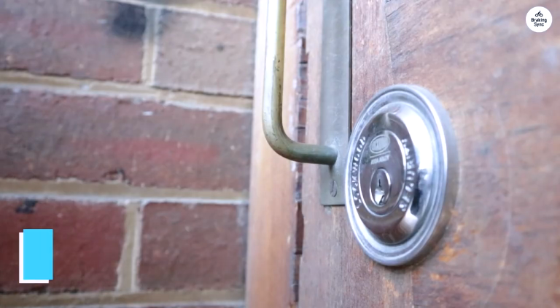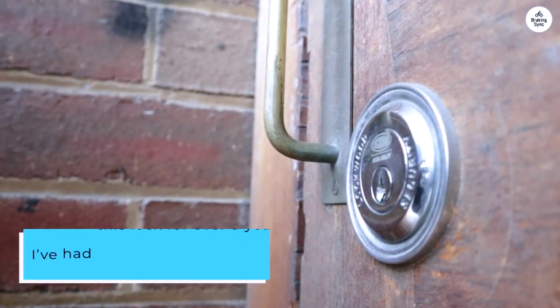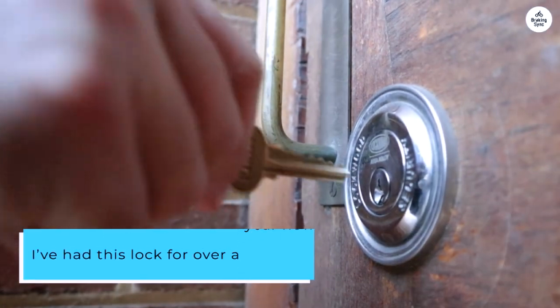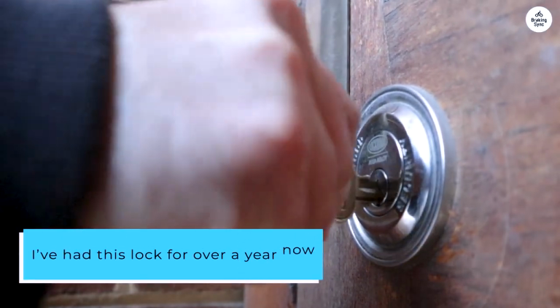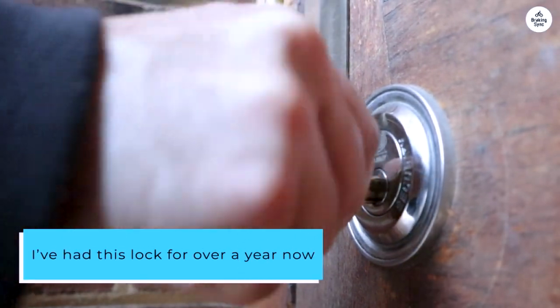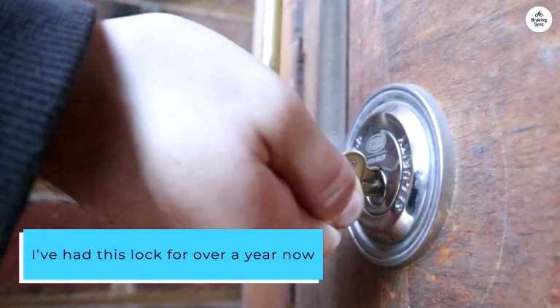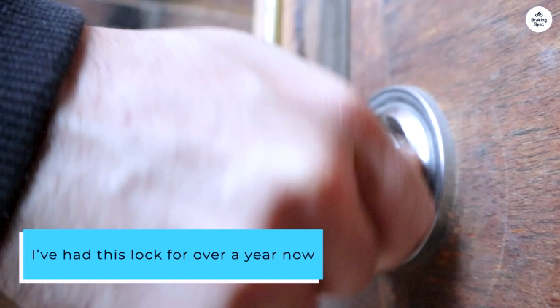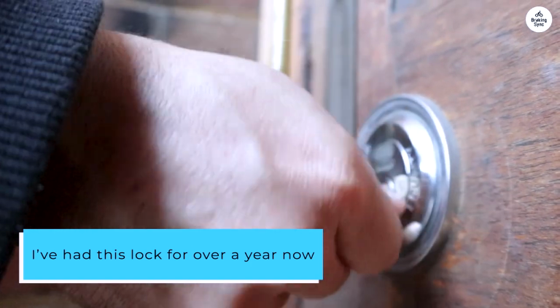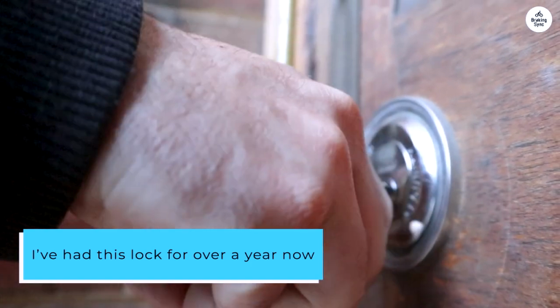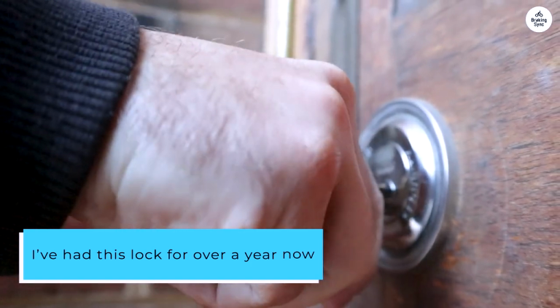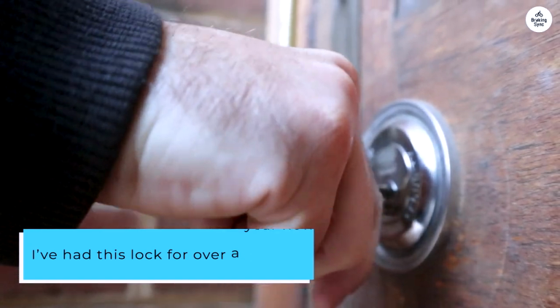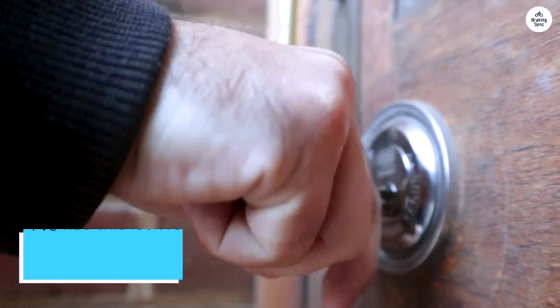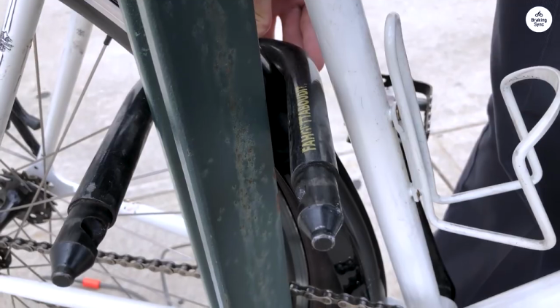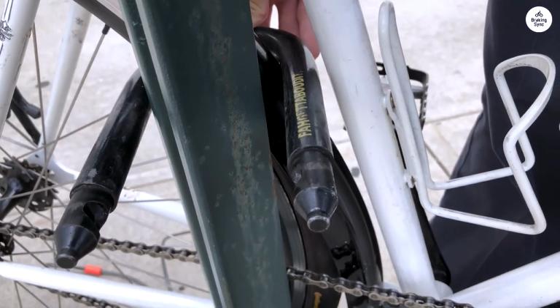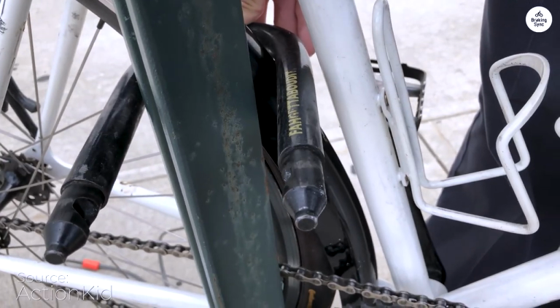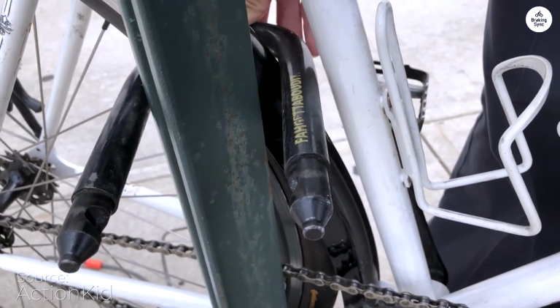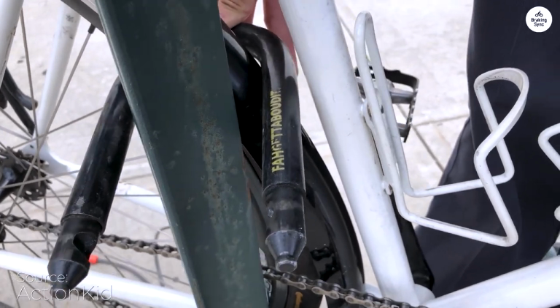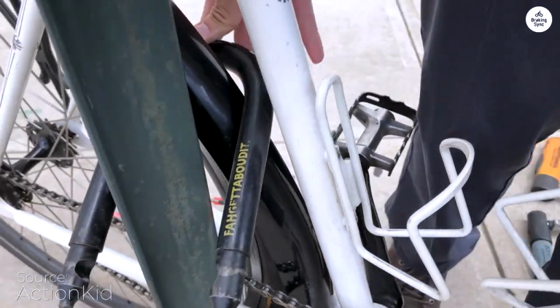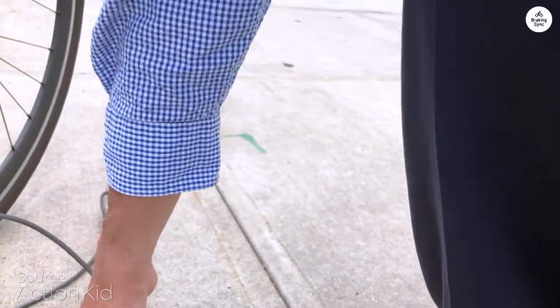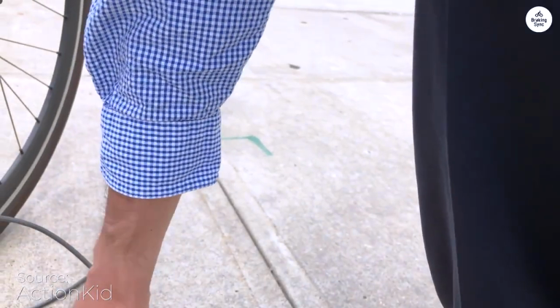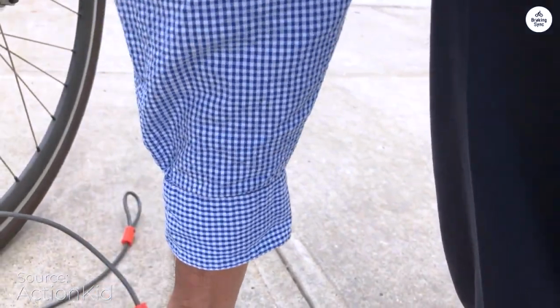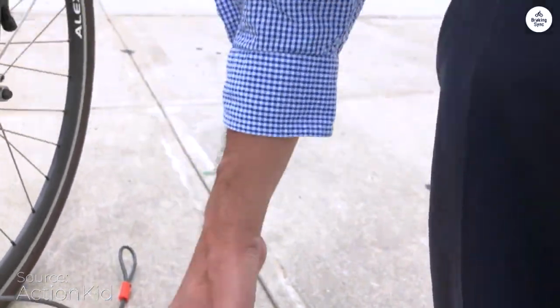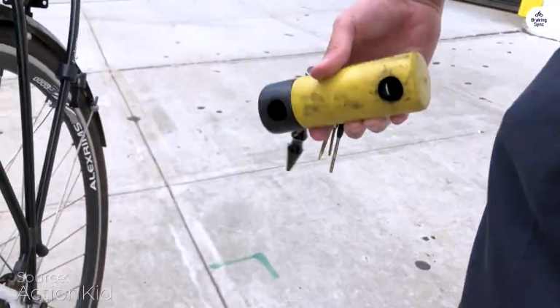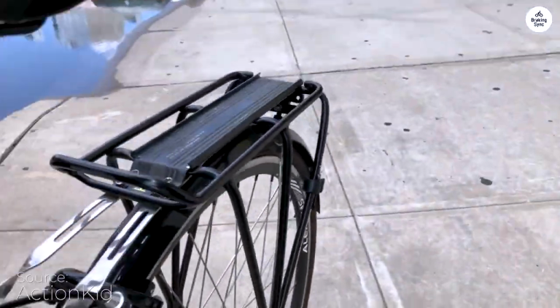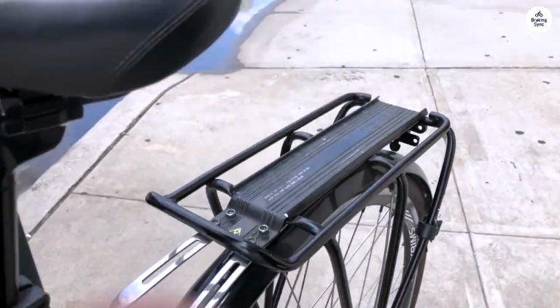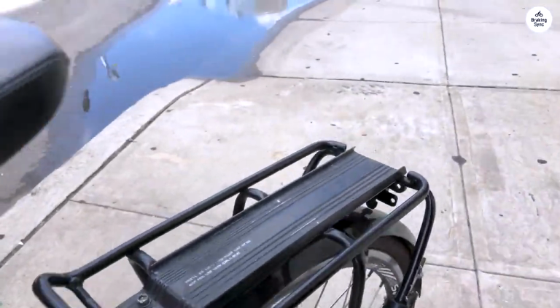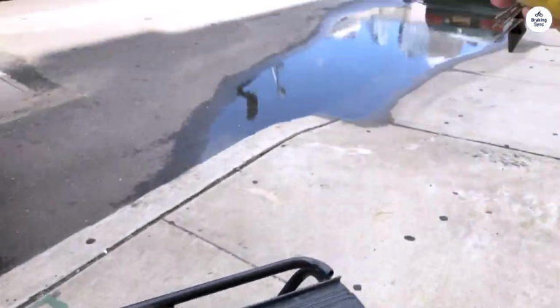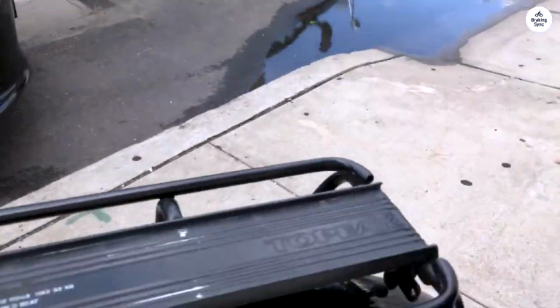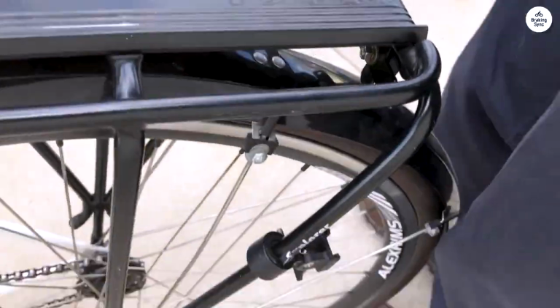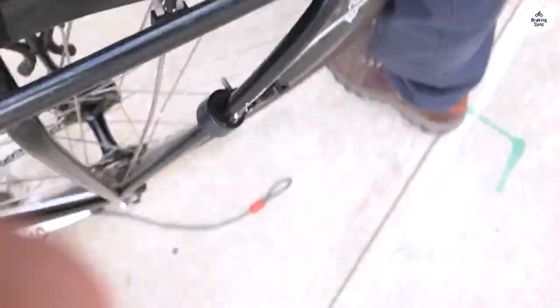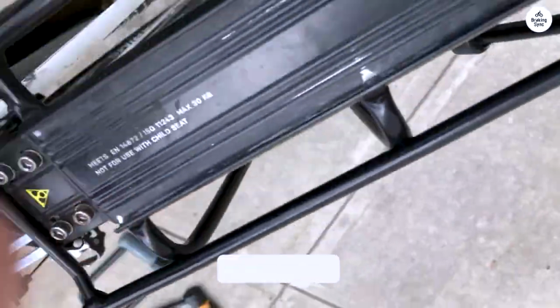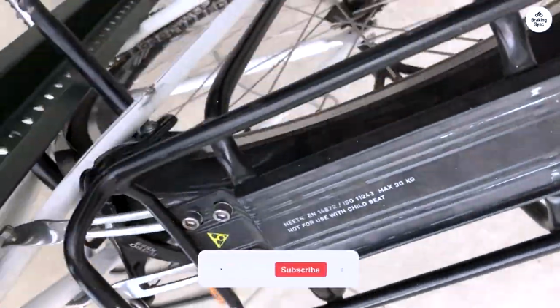I've had this lock for over a year now, and it's held up really well through rain and extreme temperatures. I put a drop of 3-in-1 lube in the keyhole every few months, but other than that it's been trouble-free, unlike some other locks I've had.